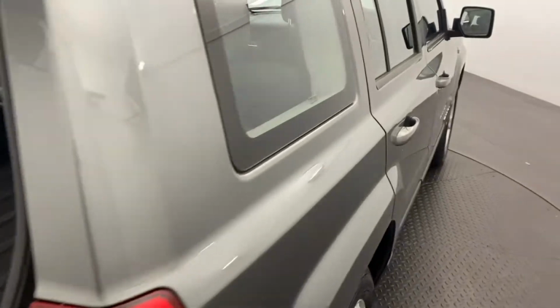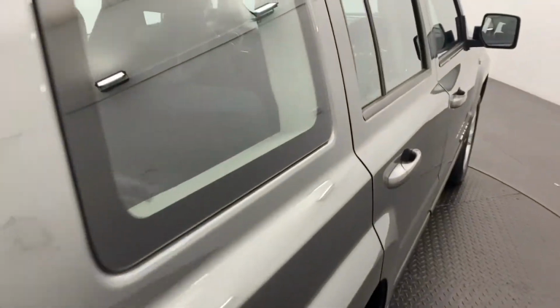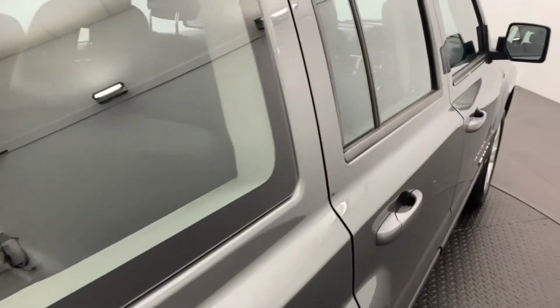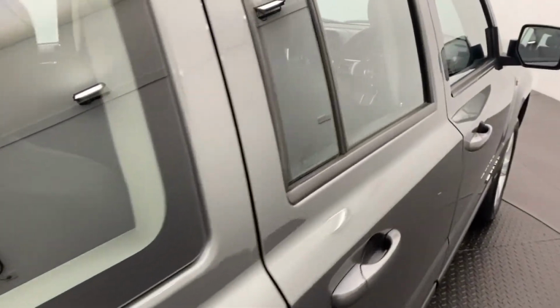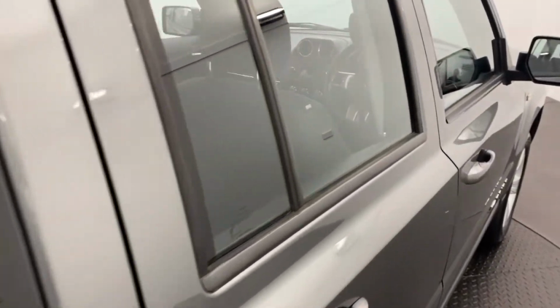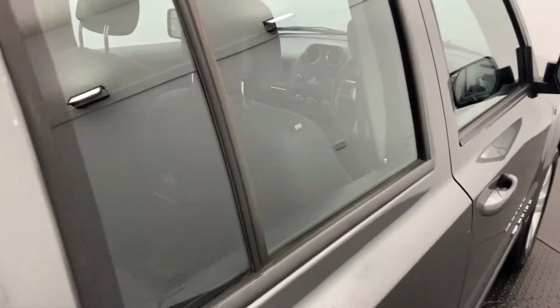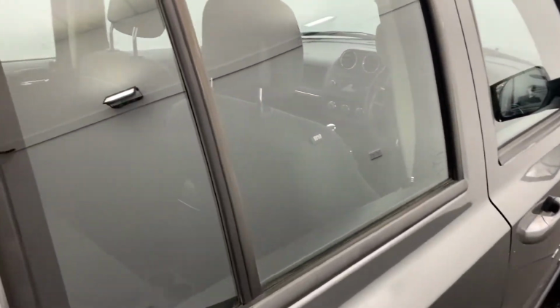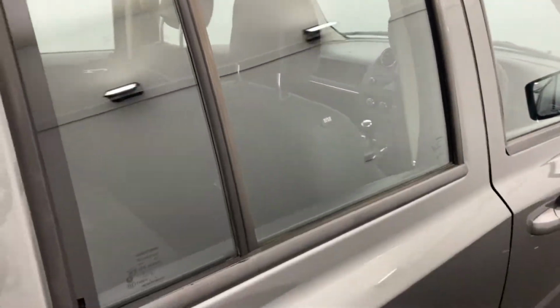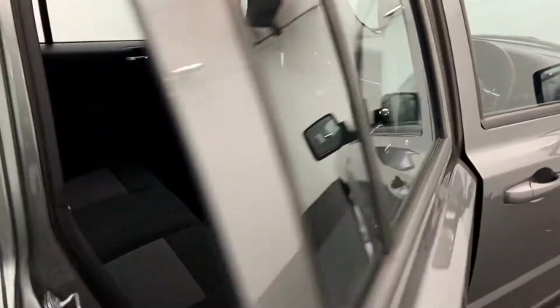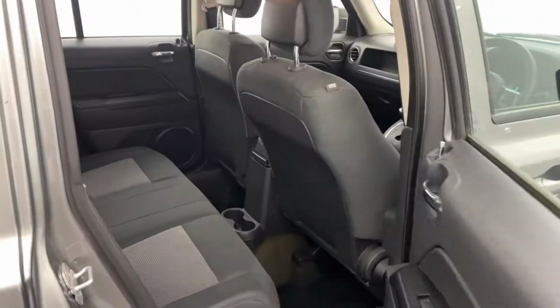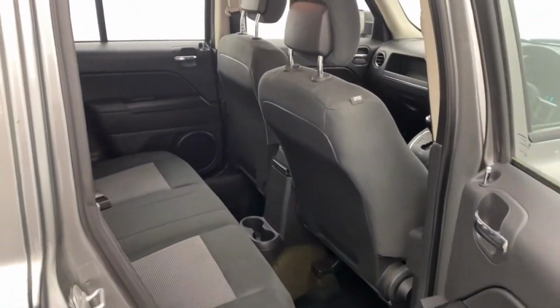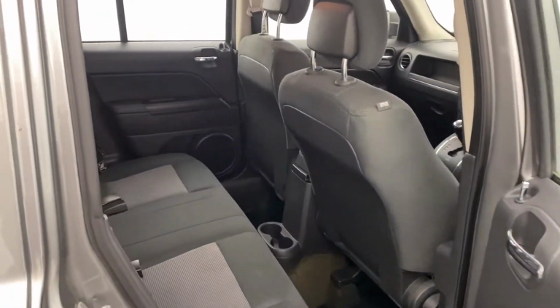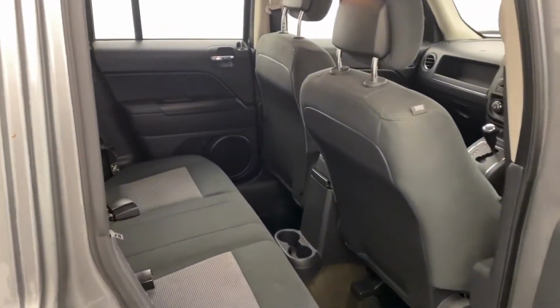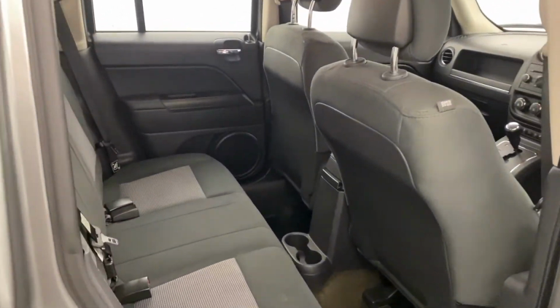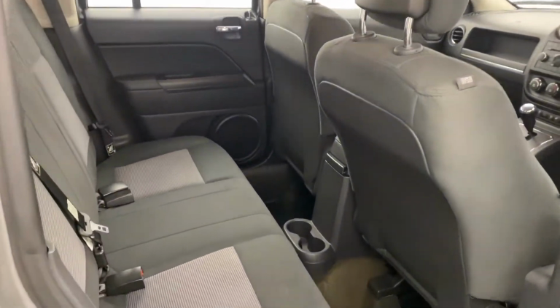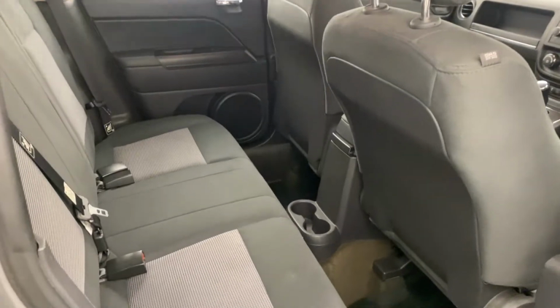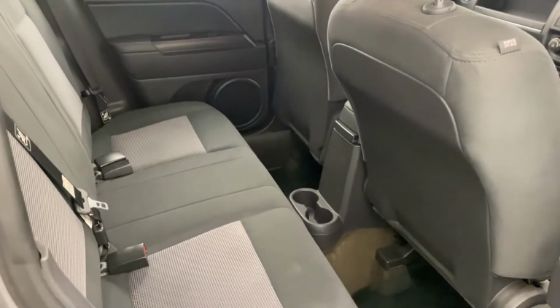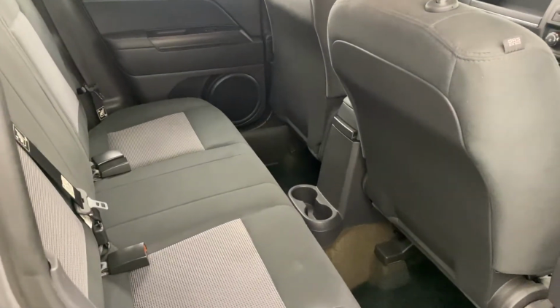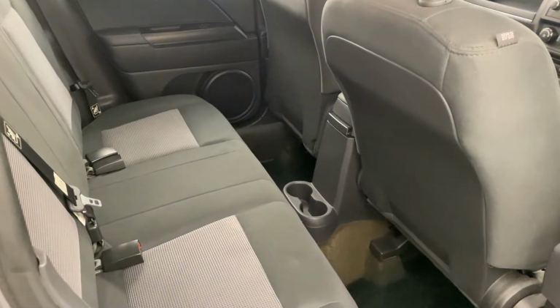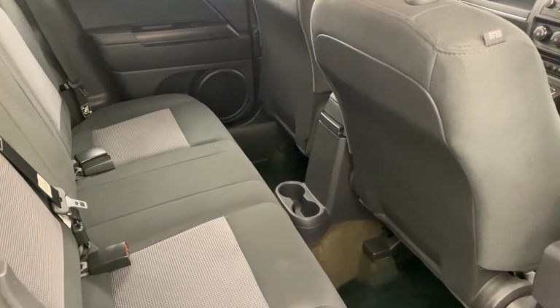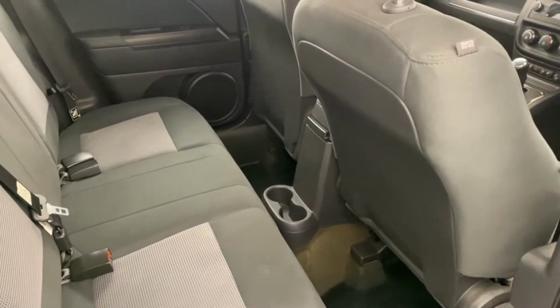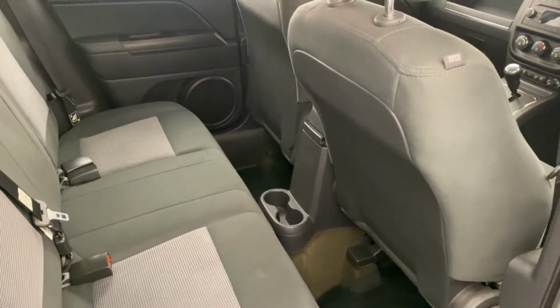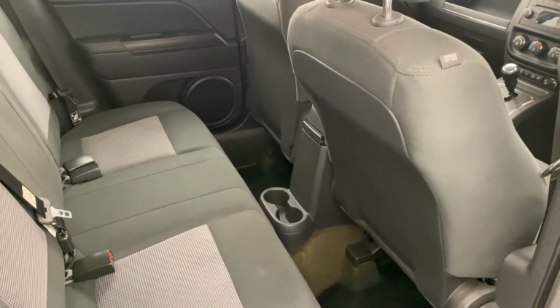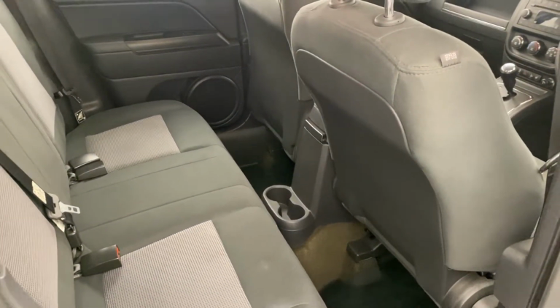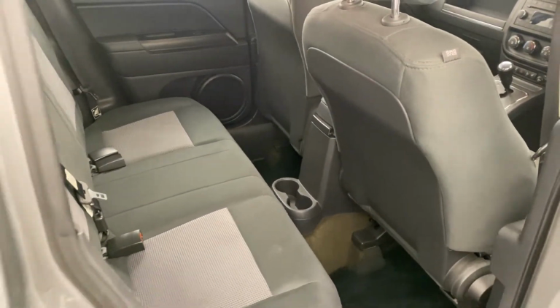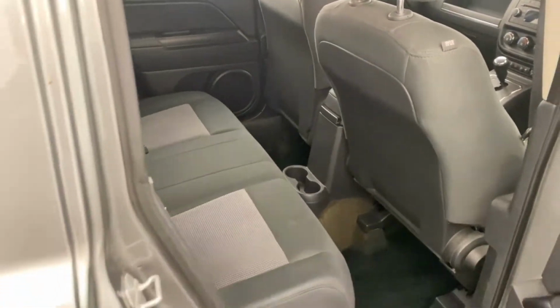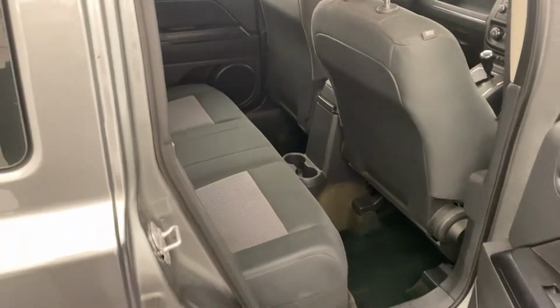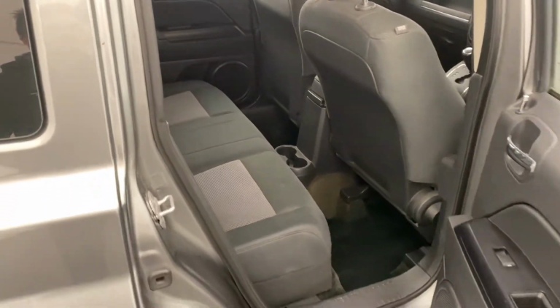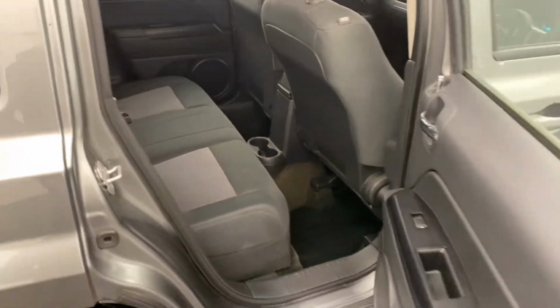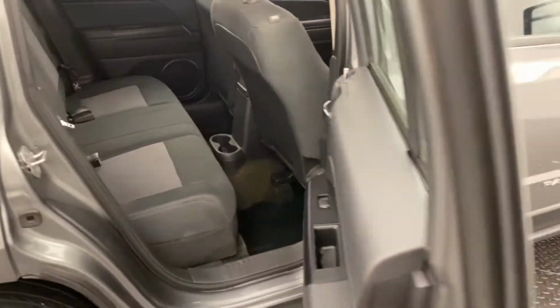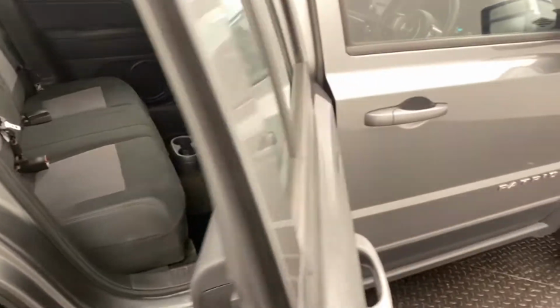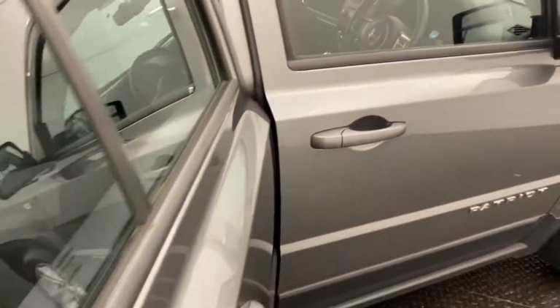Three child ISOFIX anchorage points across your three rear seats, and you also get a couple of cup holders down there as well. So there's plenty of room and comfort for you and your whole family.